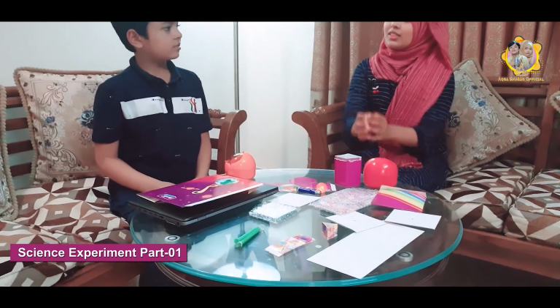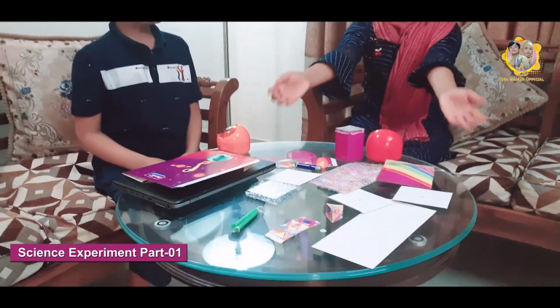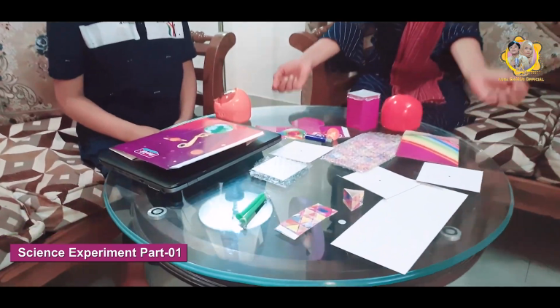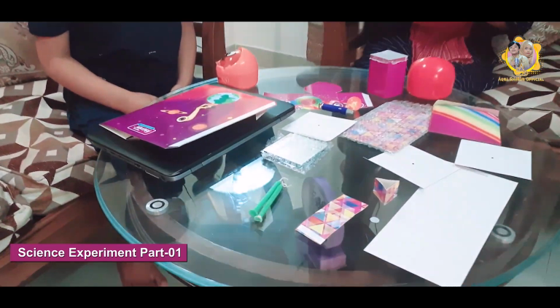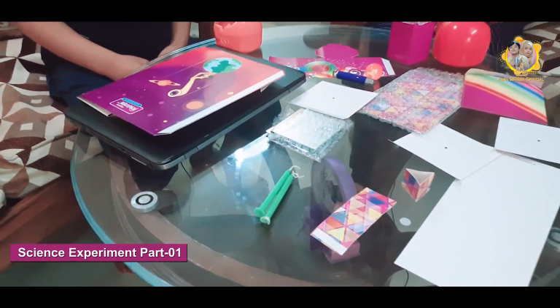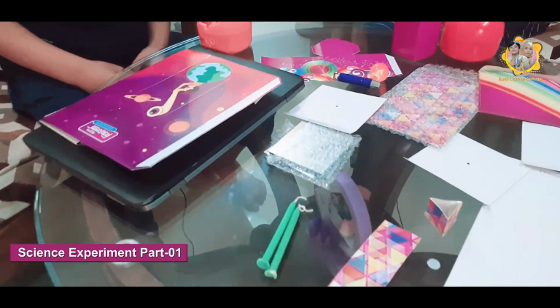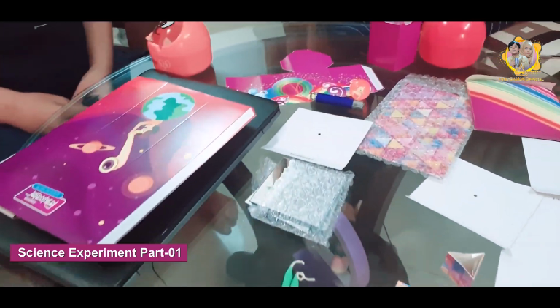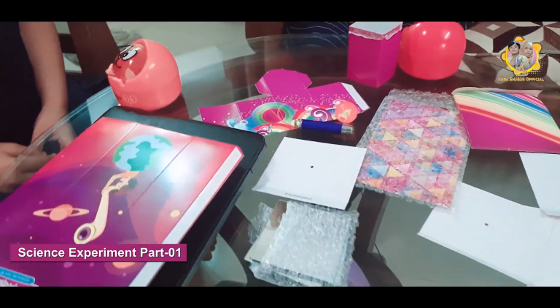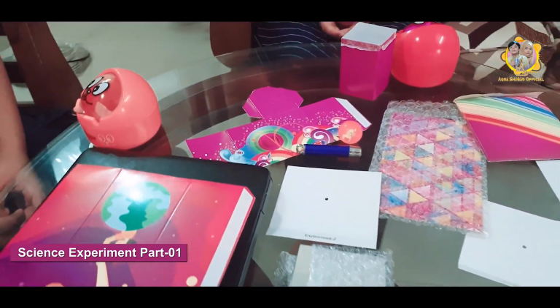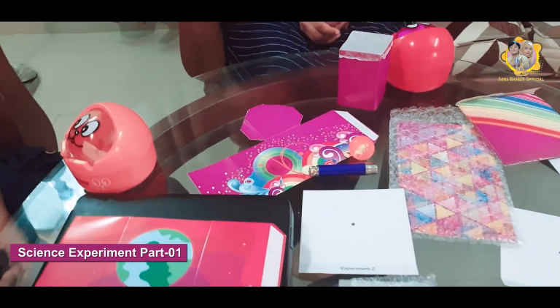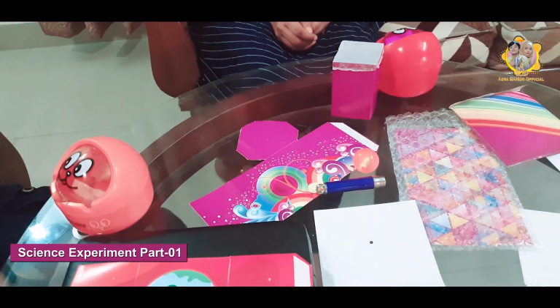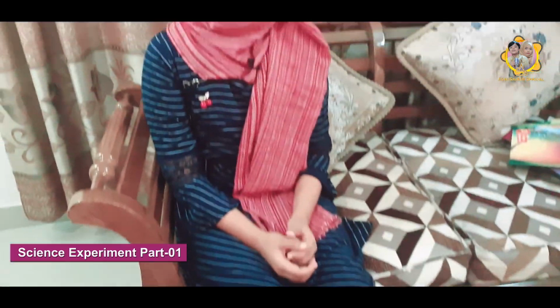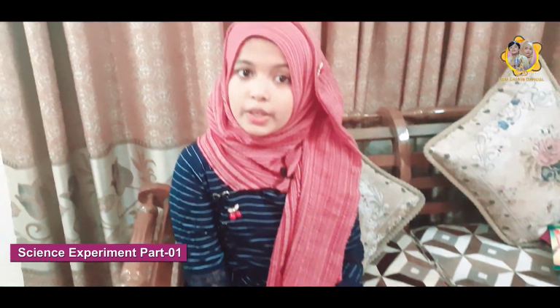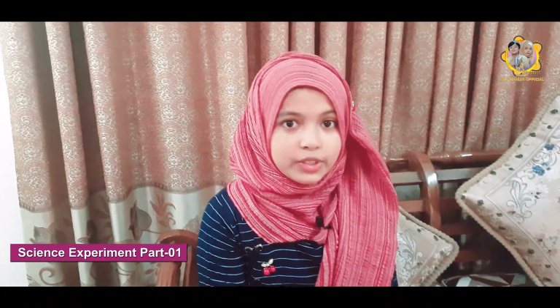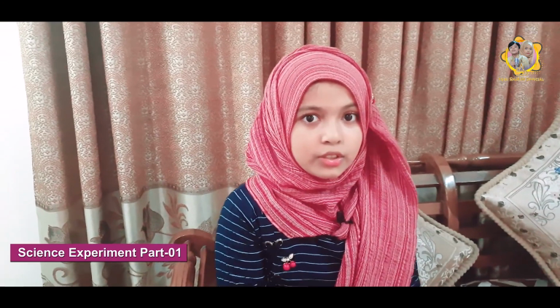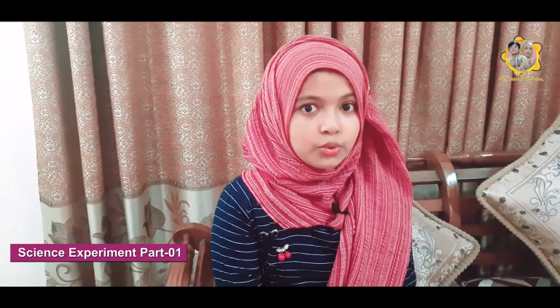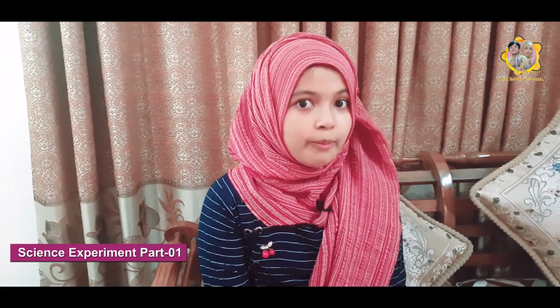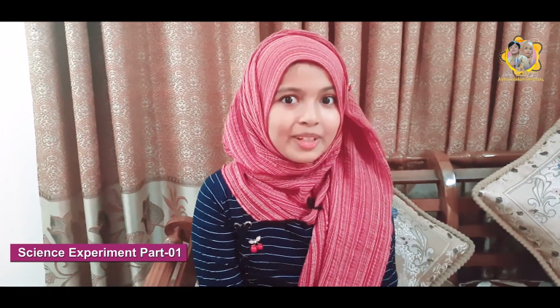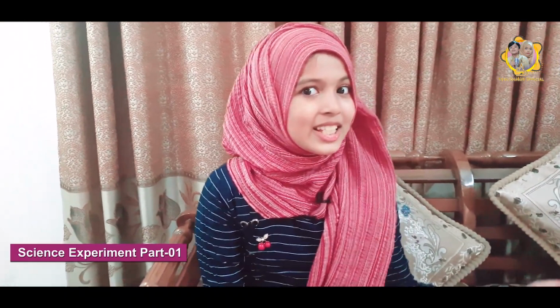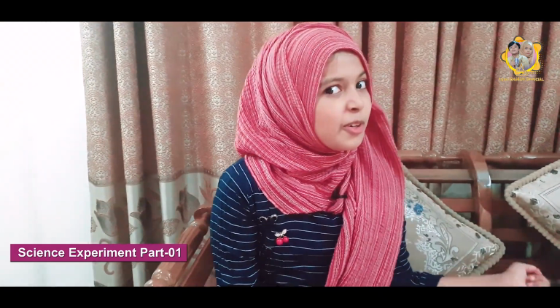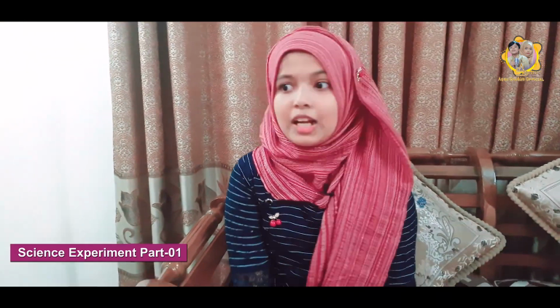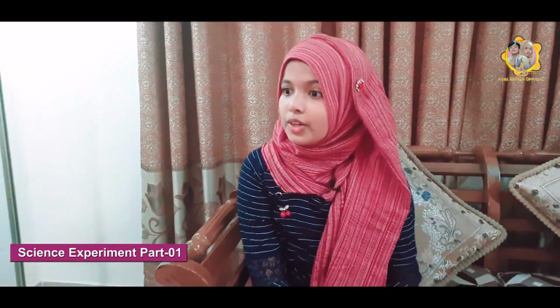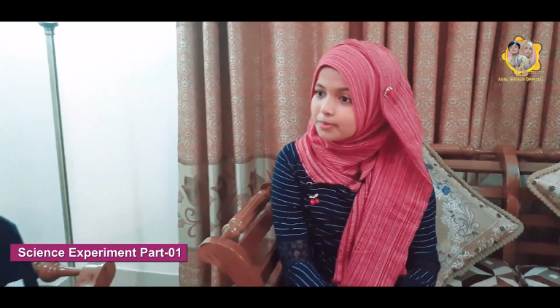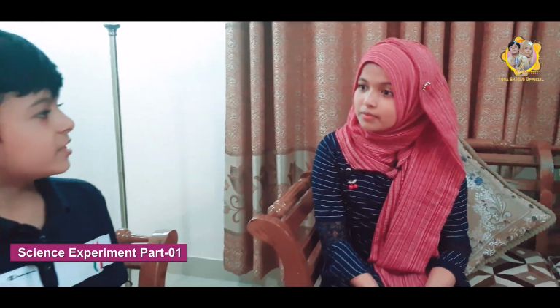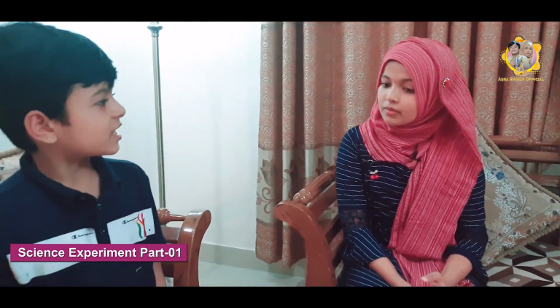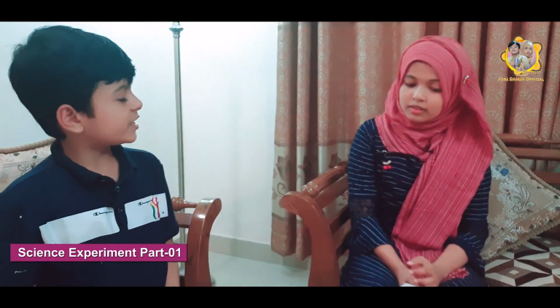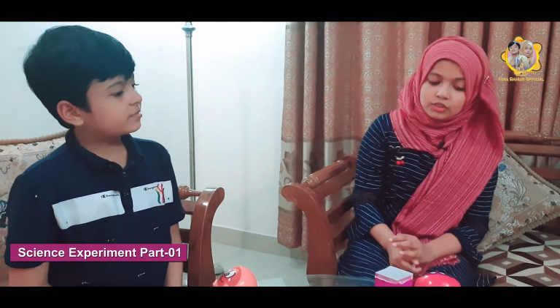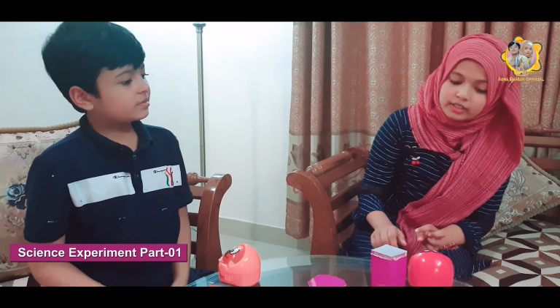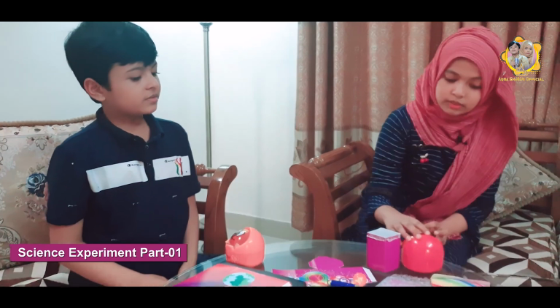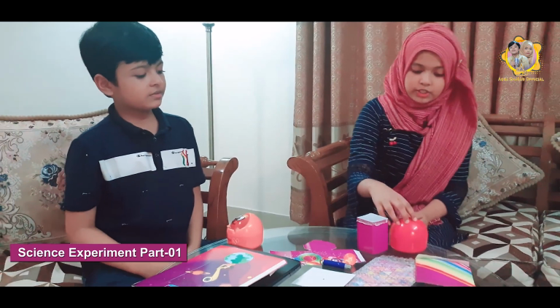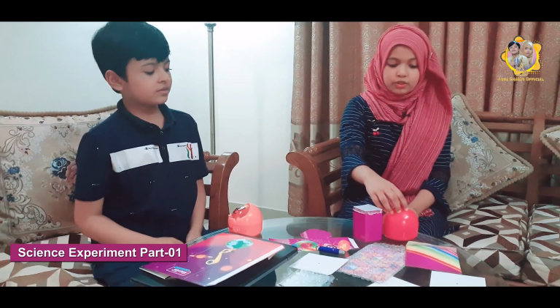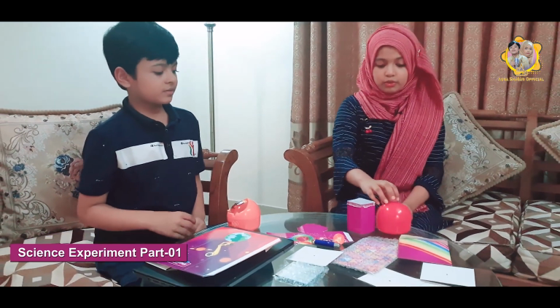This is our ingredients we need for our science experiments. Today we are going to do many many science experiments. Are you ready? Yes, I'm ready. So let's teach you the rules.